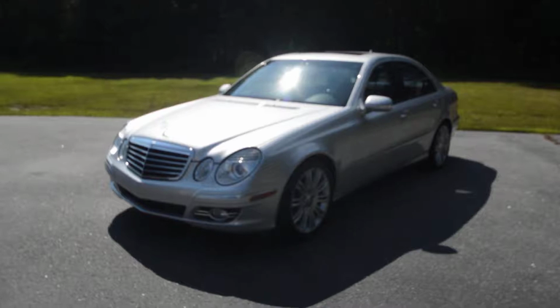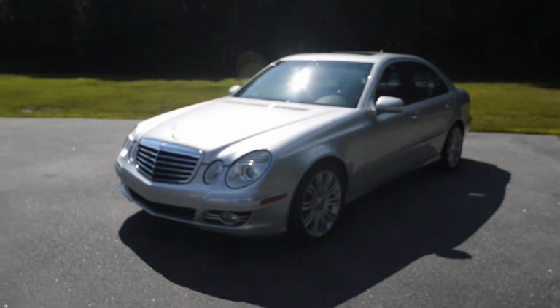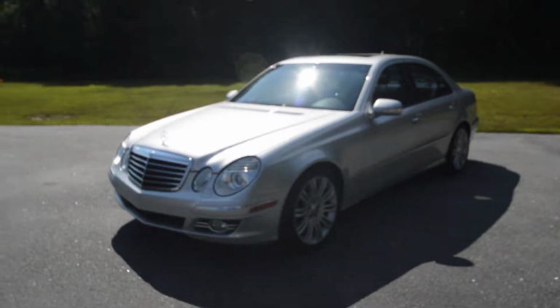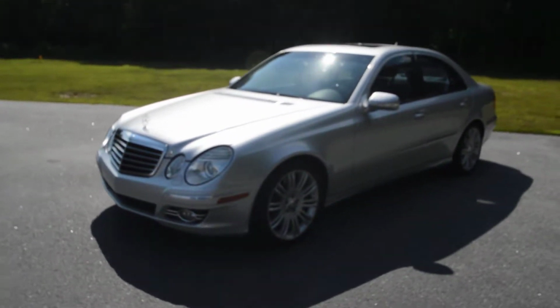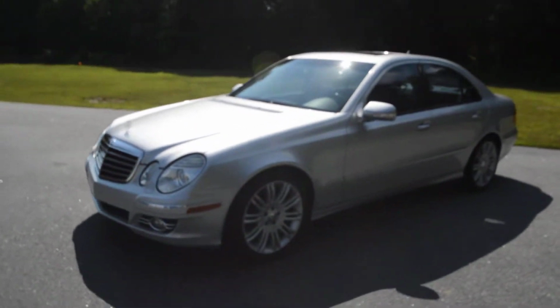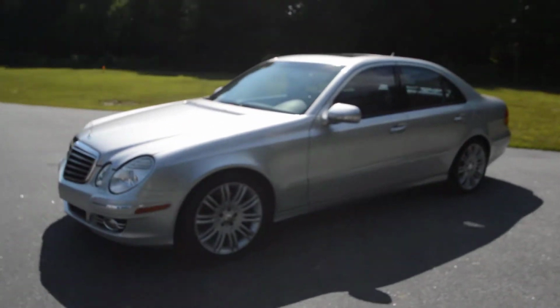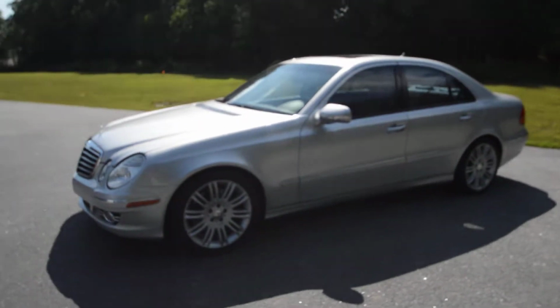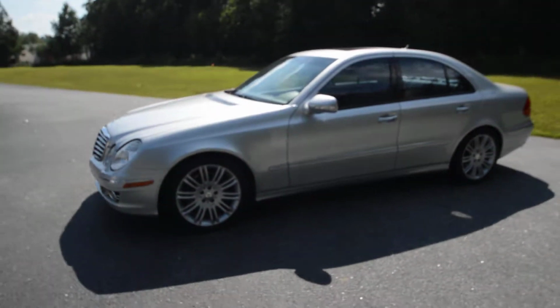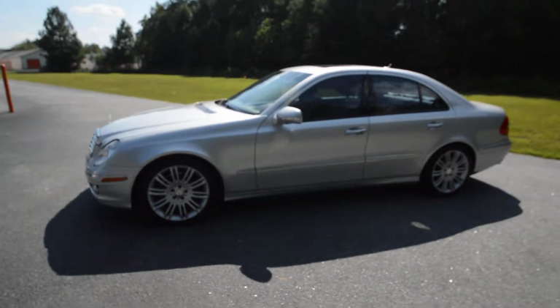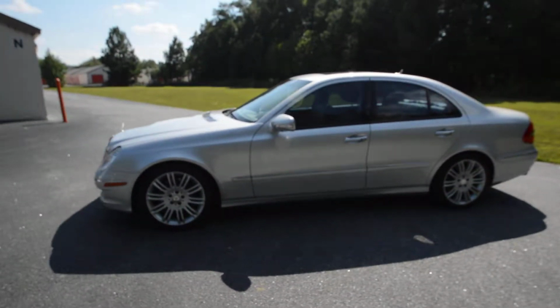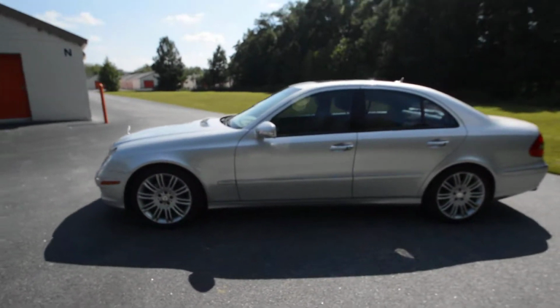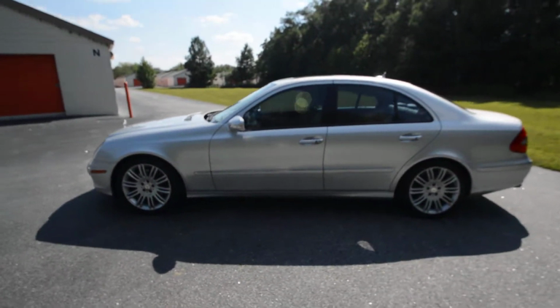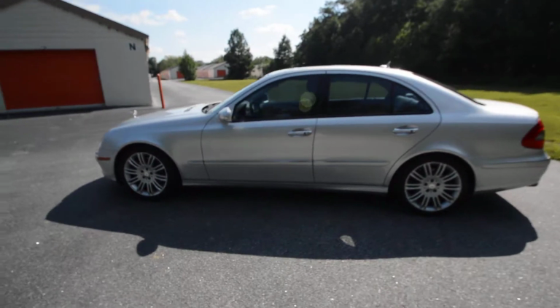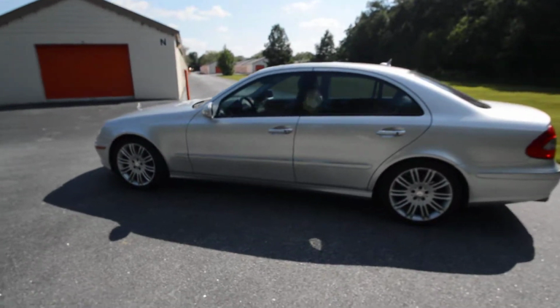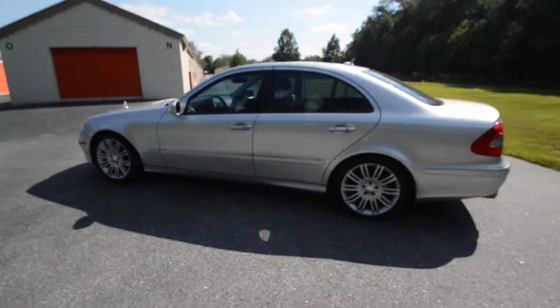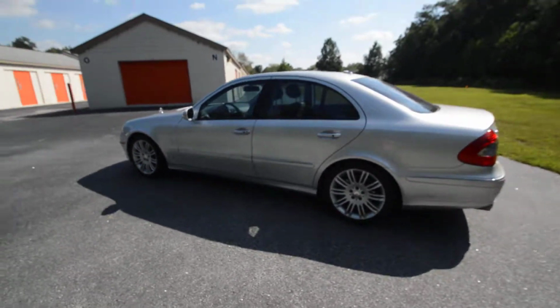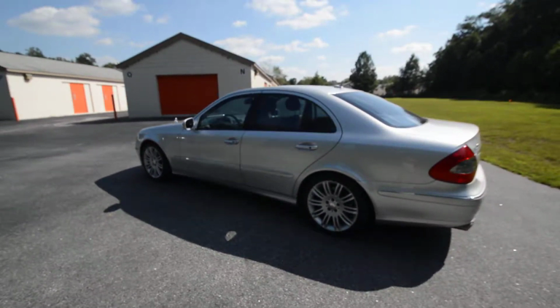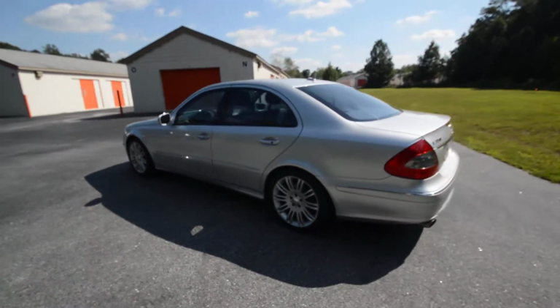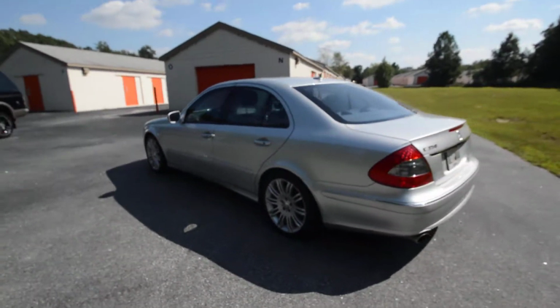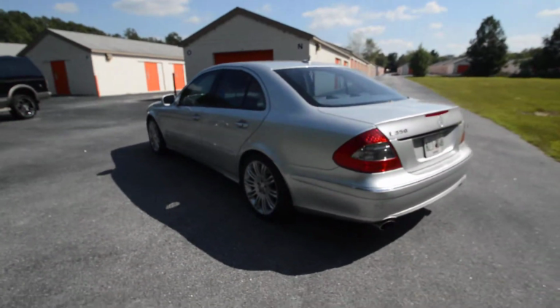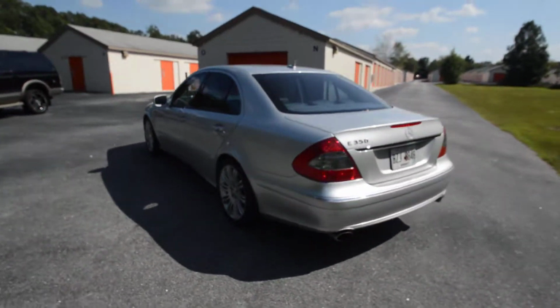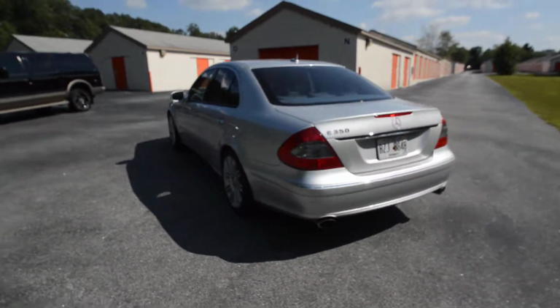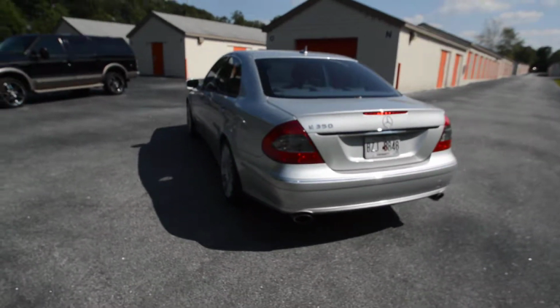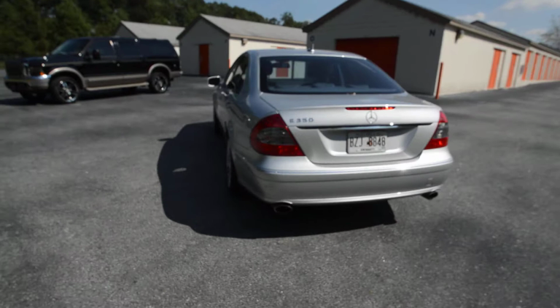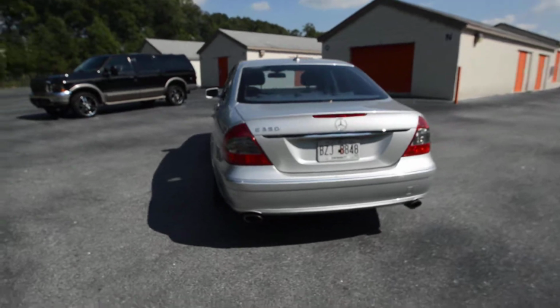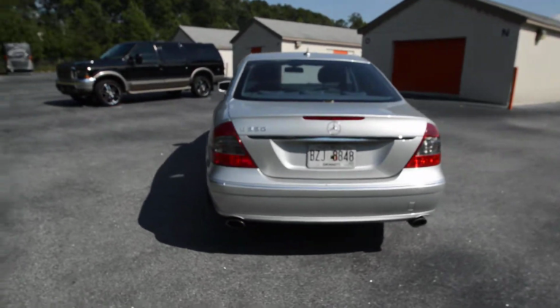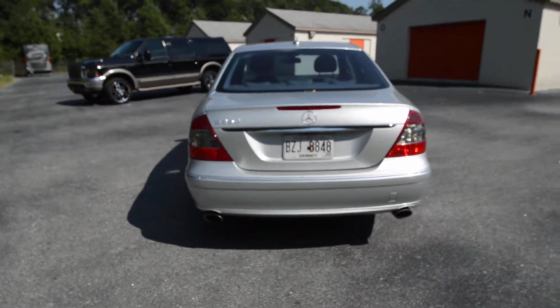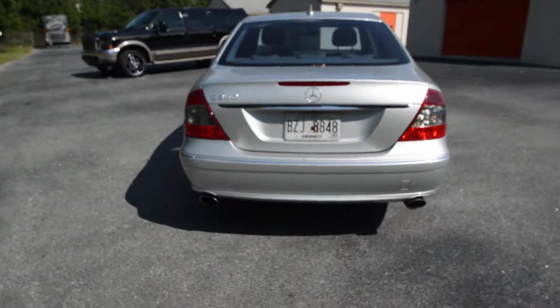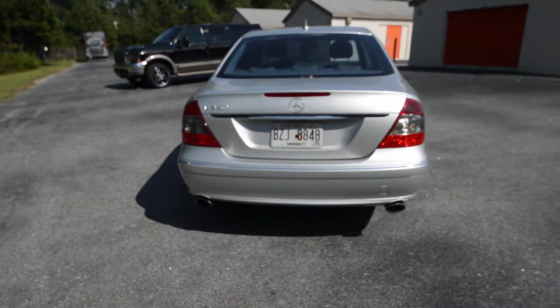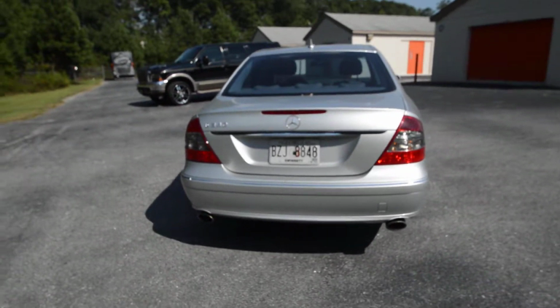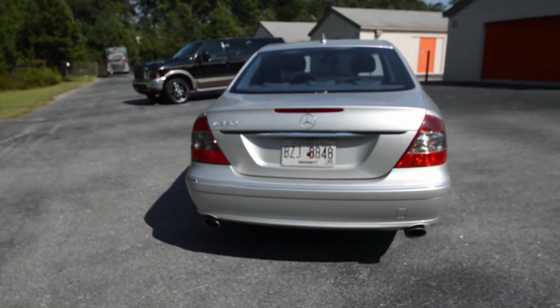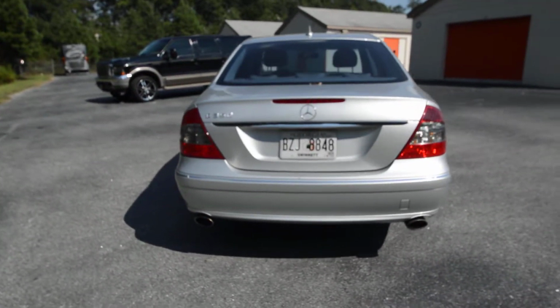RV Max presents a 2008 Mercedes-Benz E350. This has been very well taken care of, with an oil change every 5,000 miles.